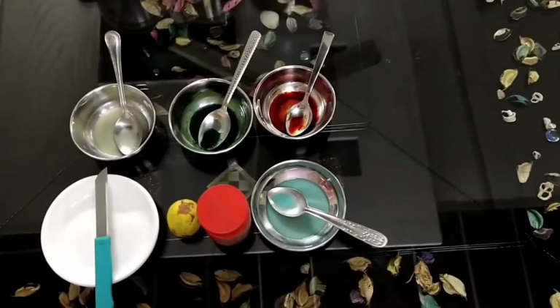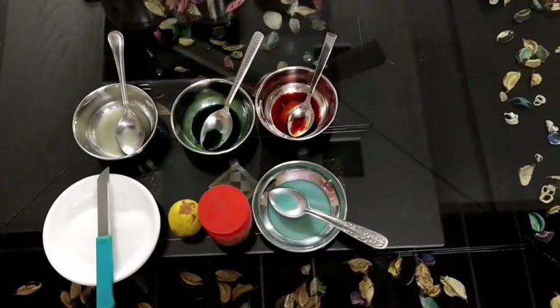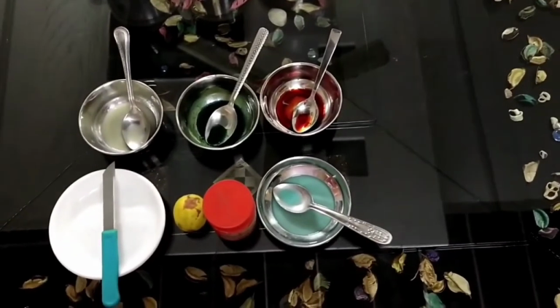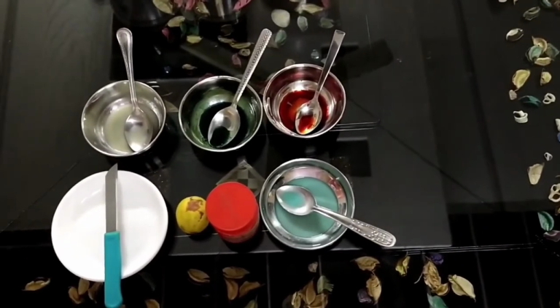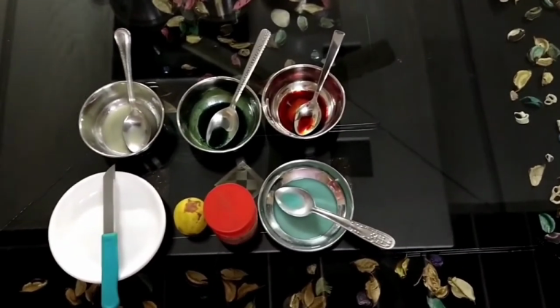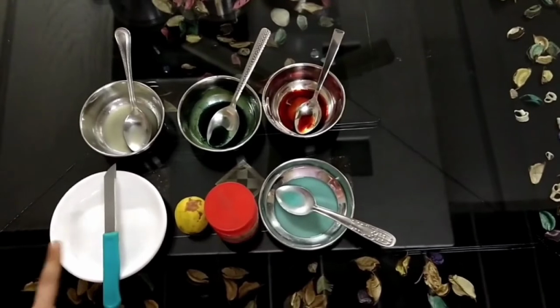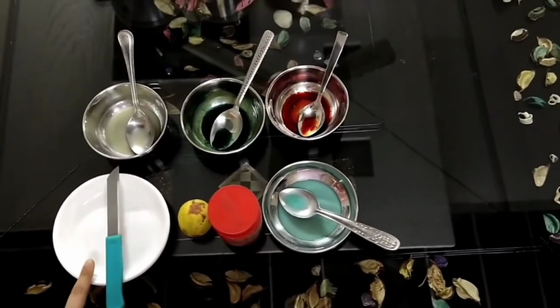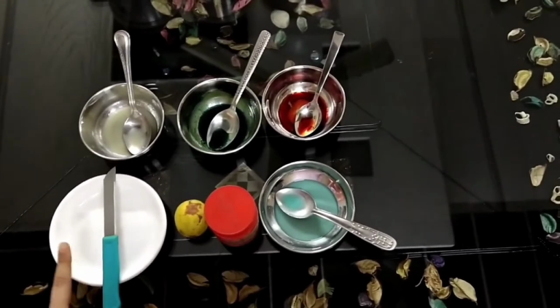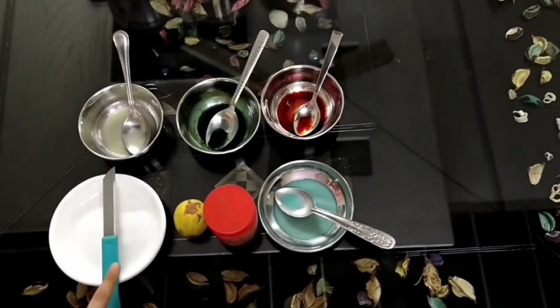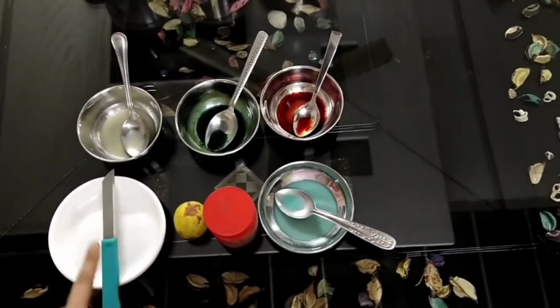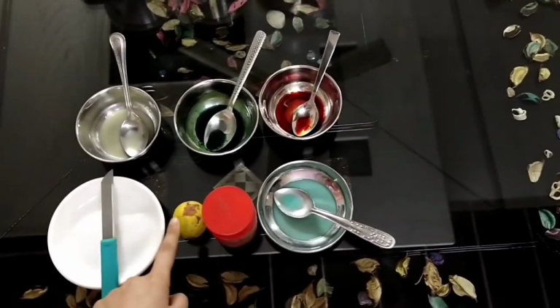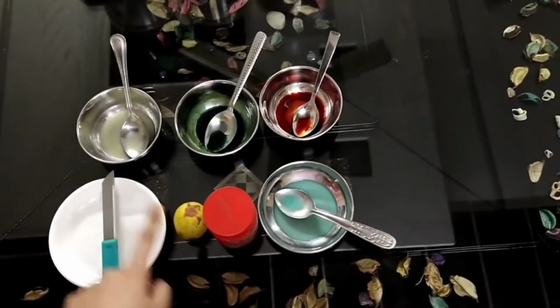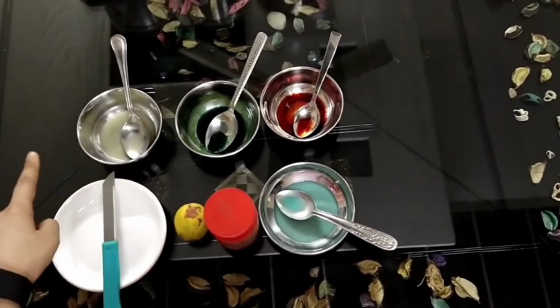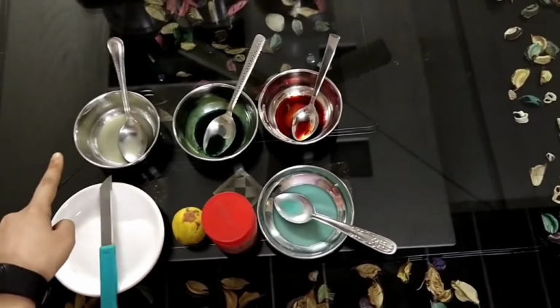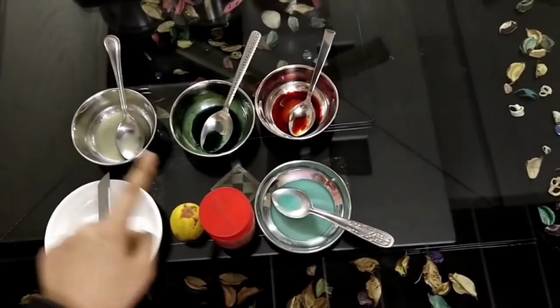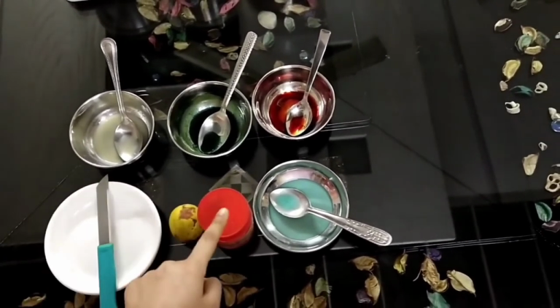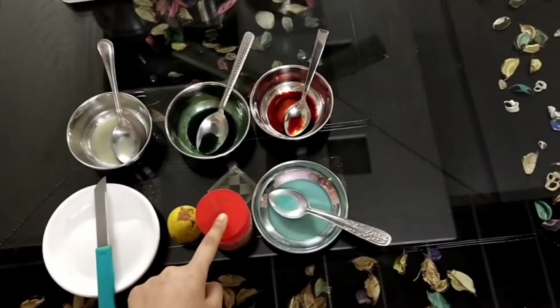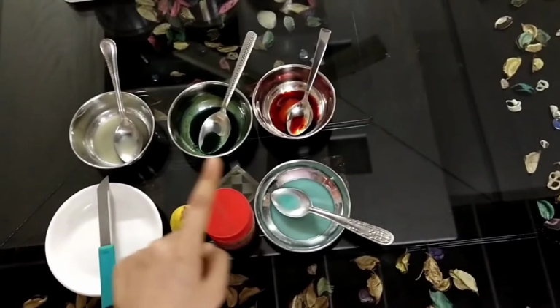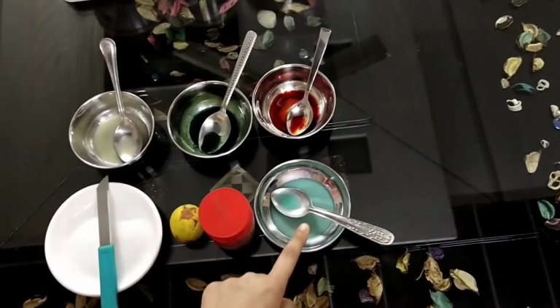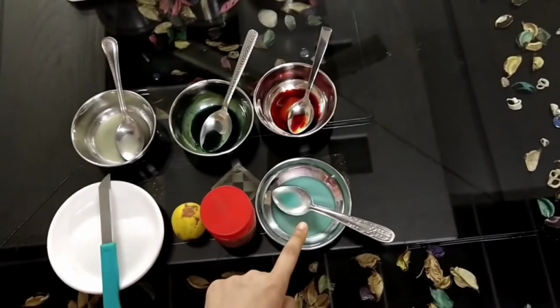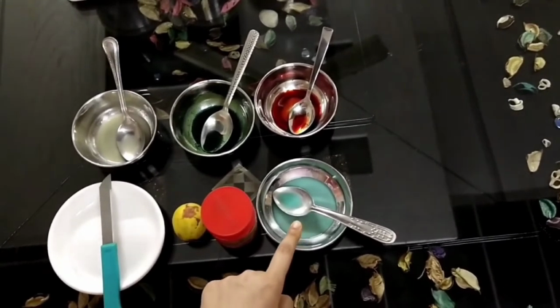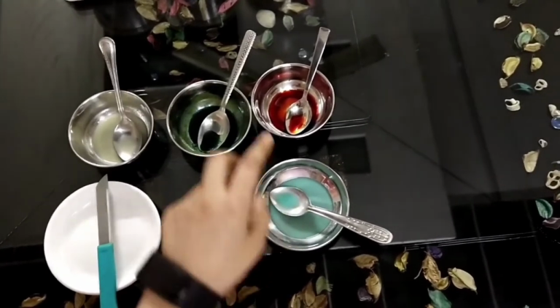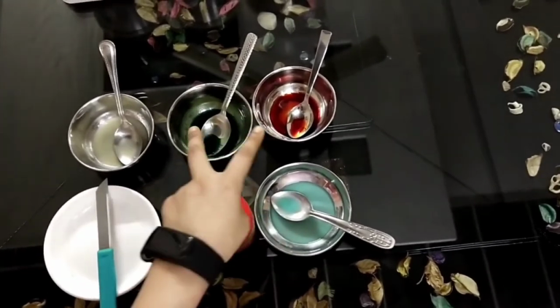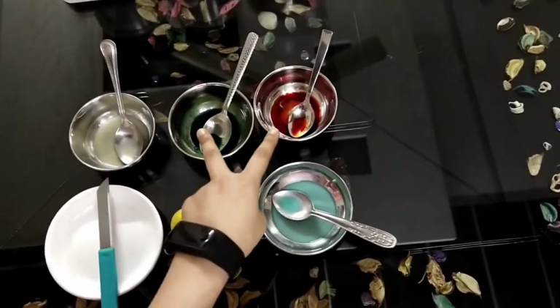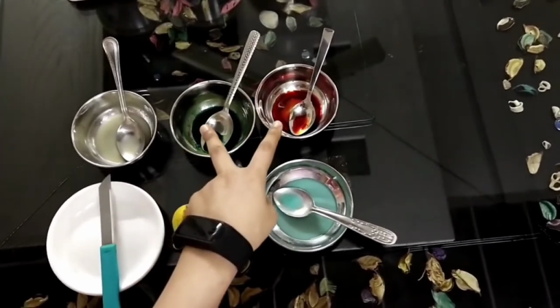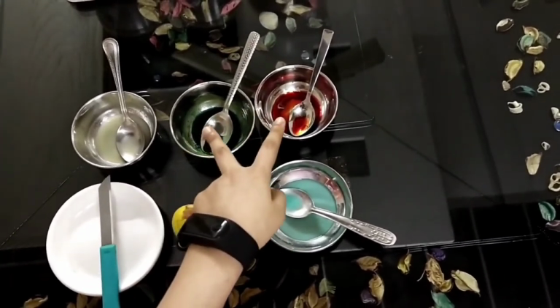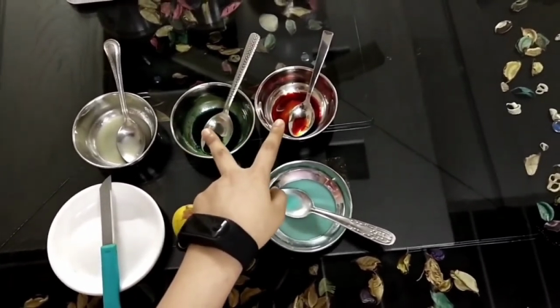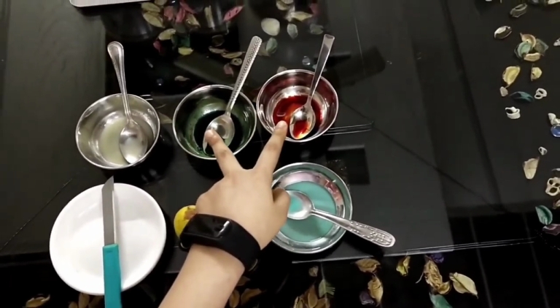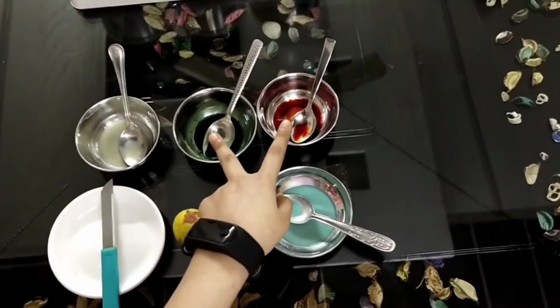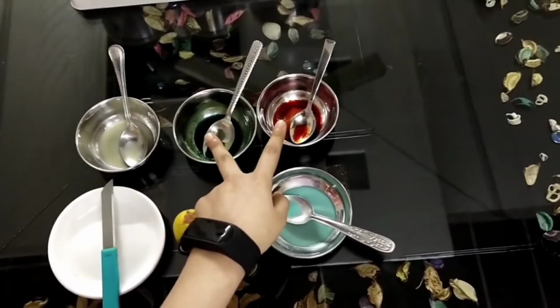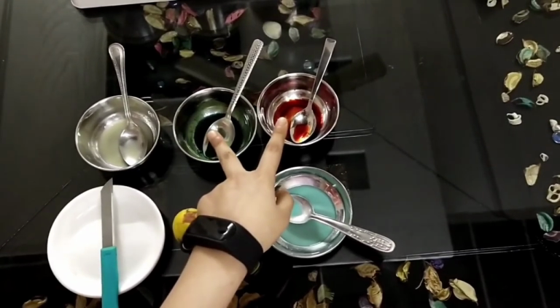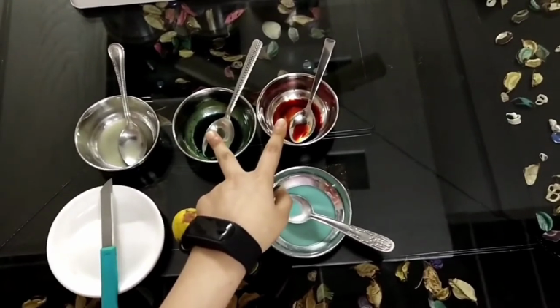For this experiment we need a plate, knife, a lemon, lemon juice, baking soda, liquefied dish soap, and food coloring. Here I have taken green and red color, but you can take any color of your choice.